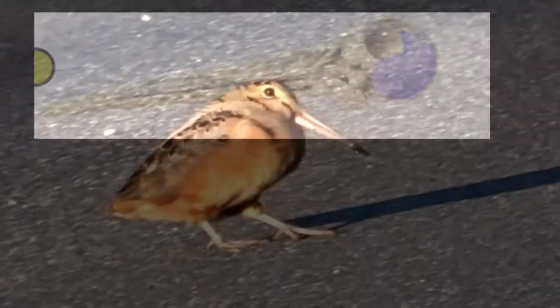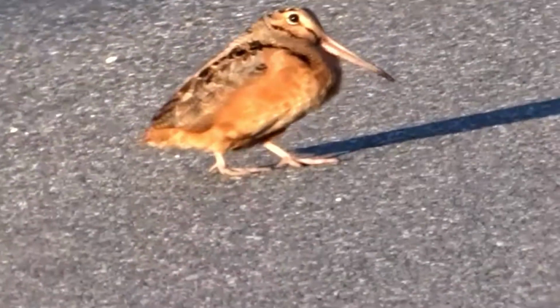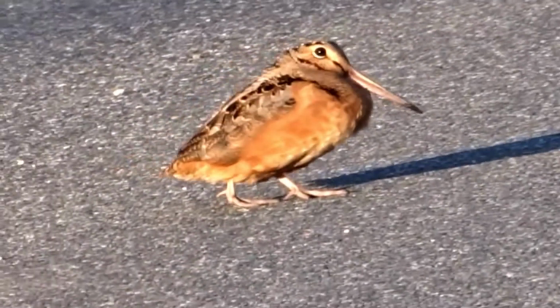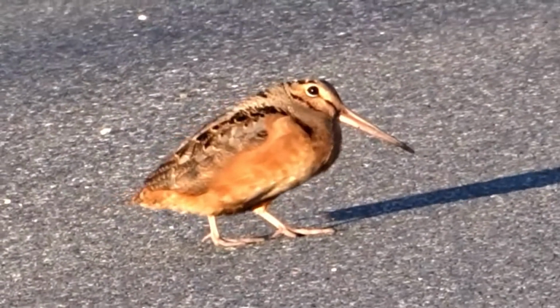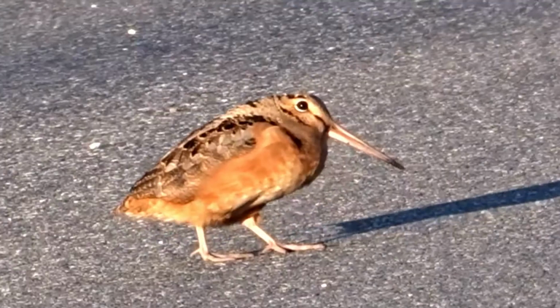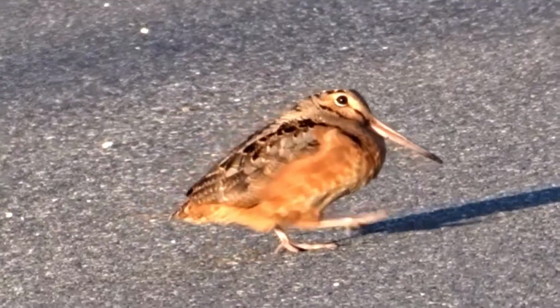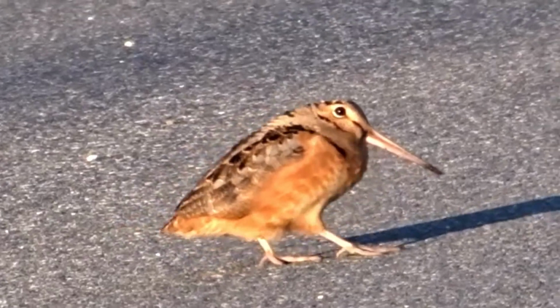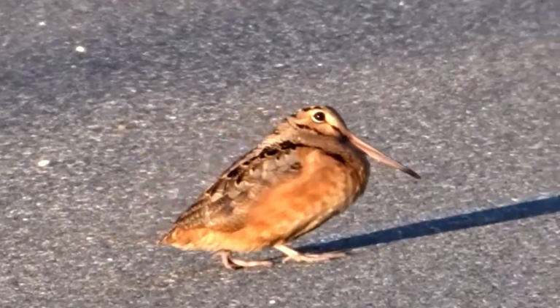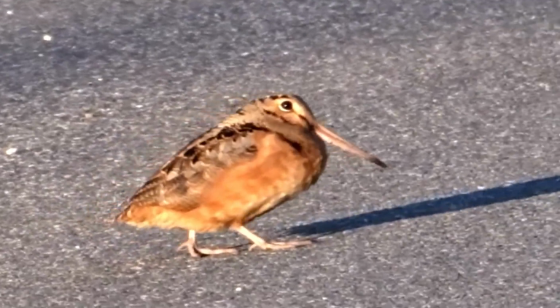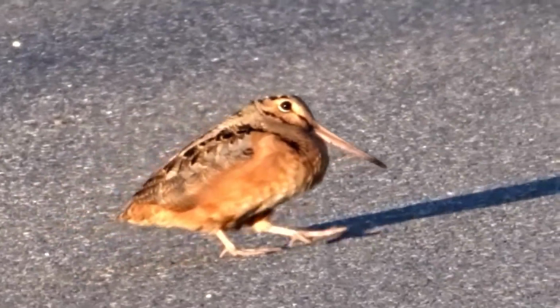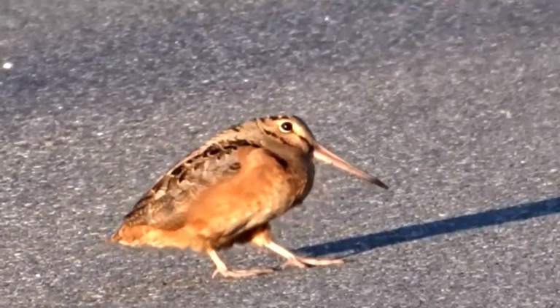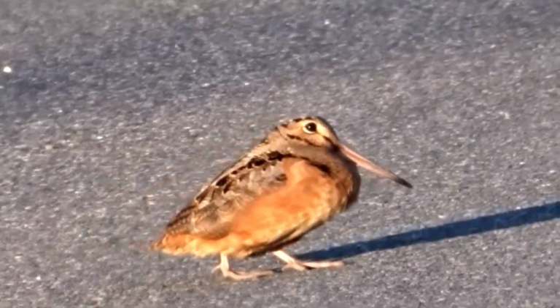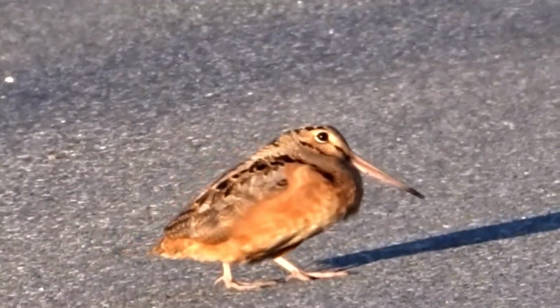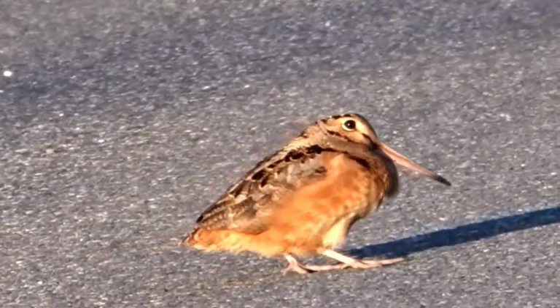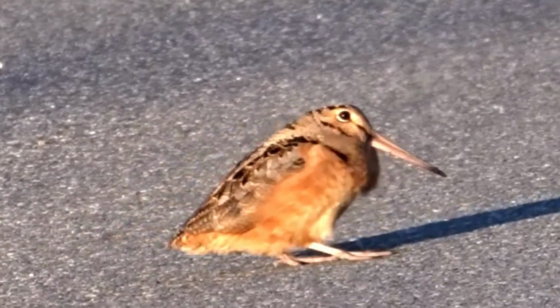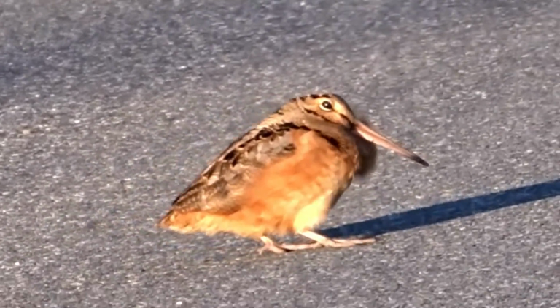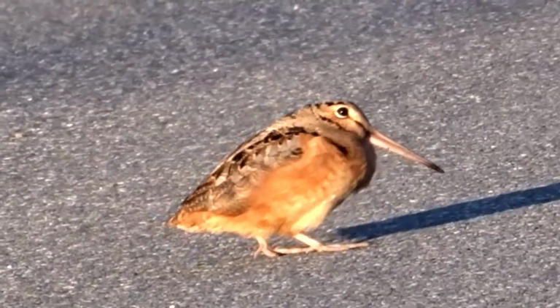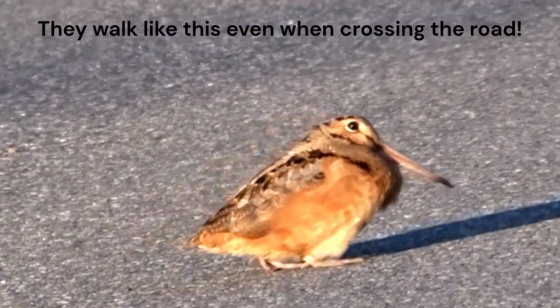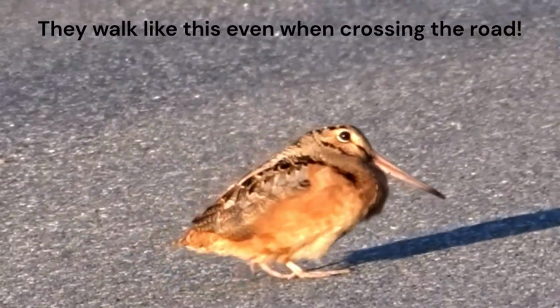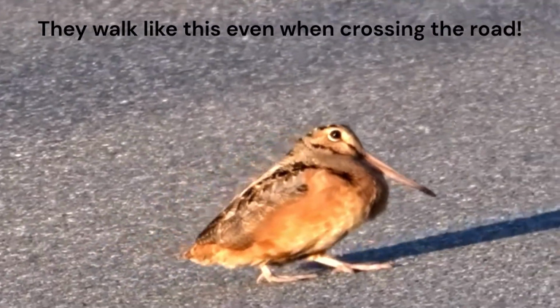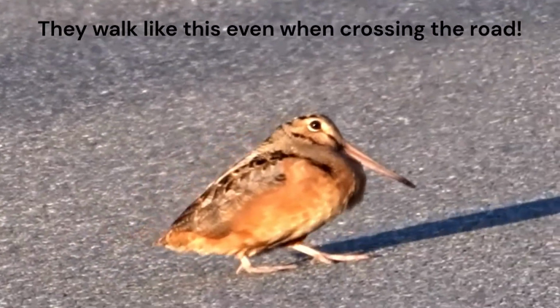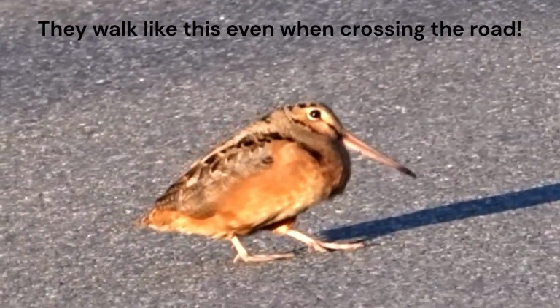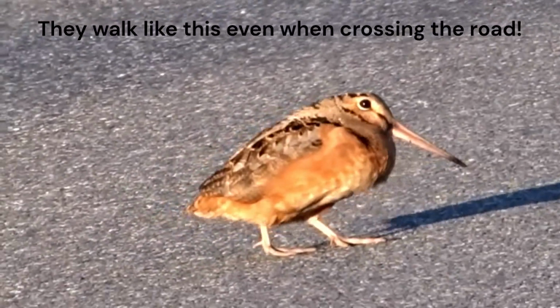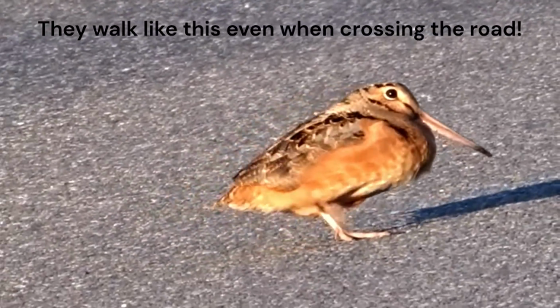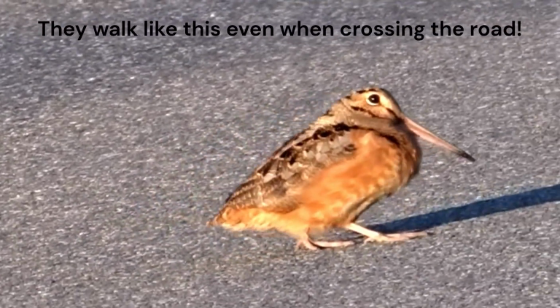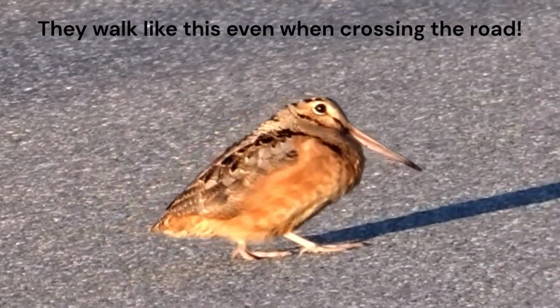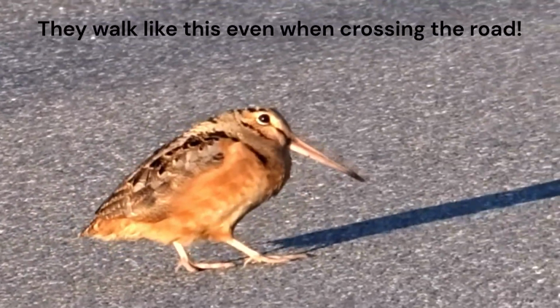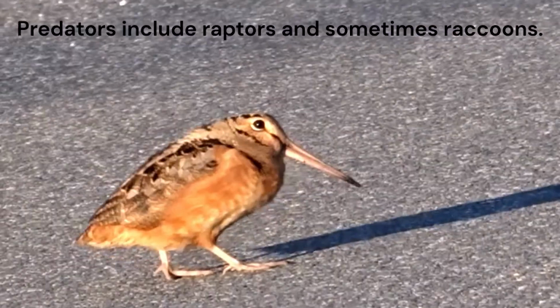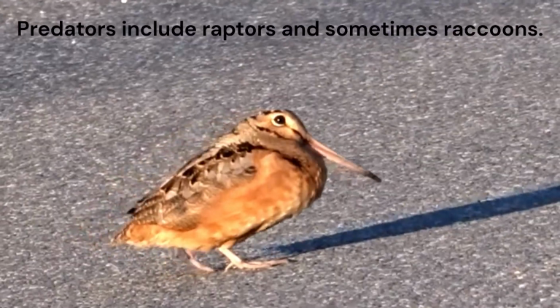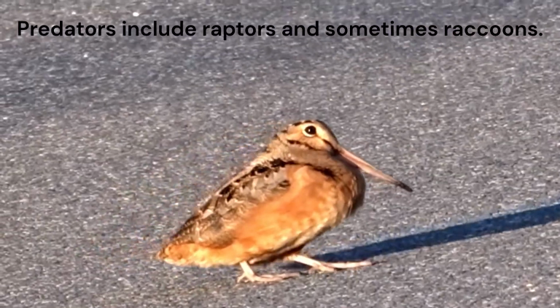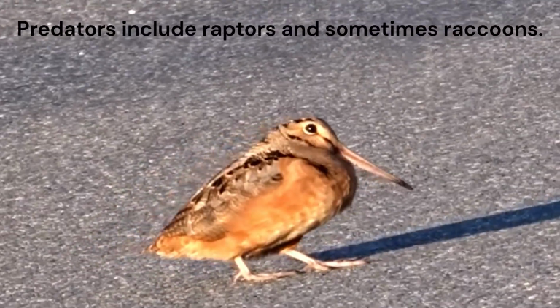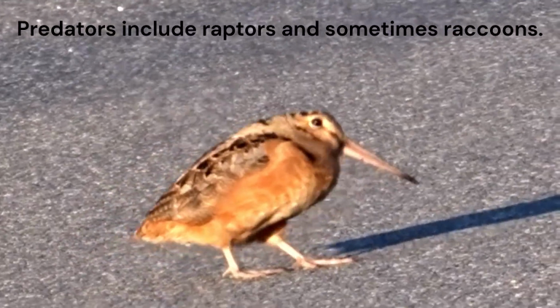The distinctive bobbing or bouncing motion observed when American woodcocks walk is a characteristic behavior associated with their feeding strategy. The bobbing motion helps them scan the ground for potential food items and predators.